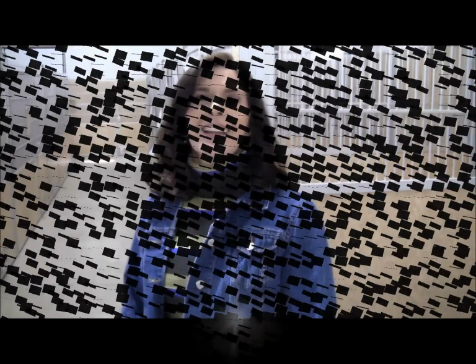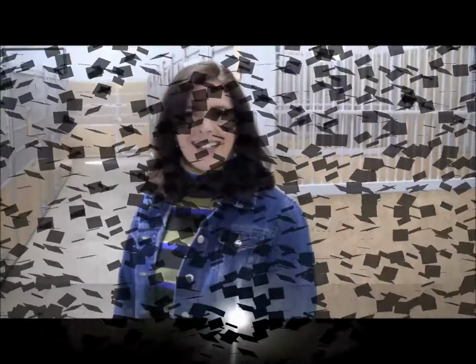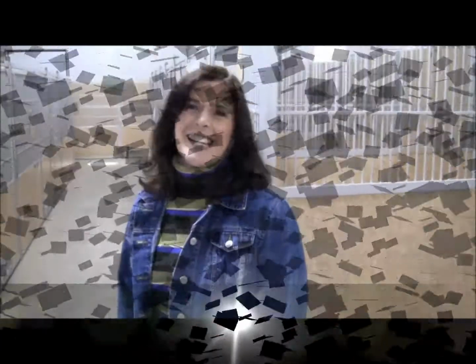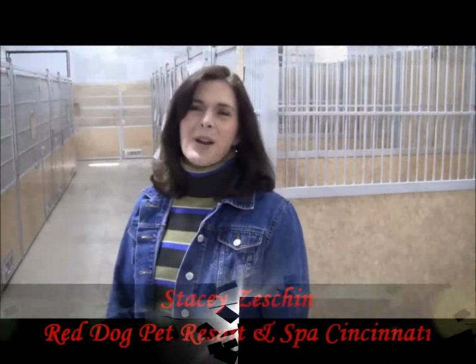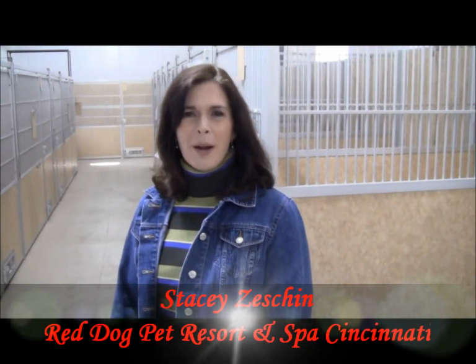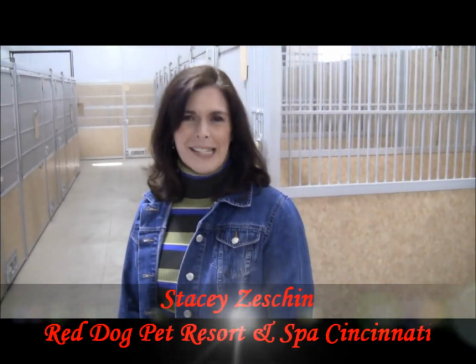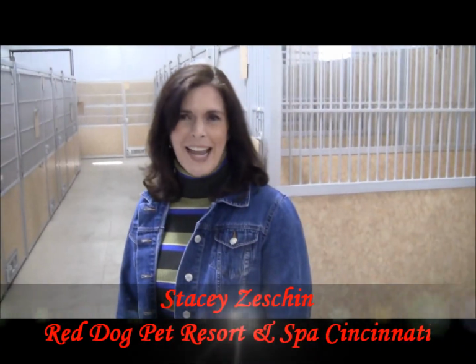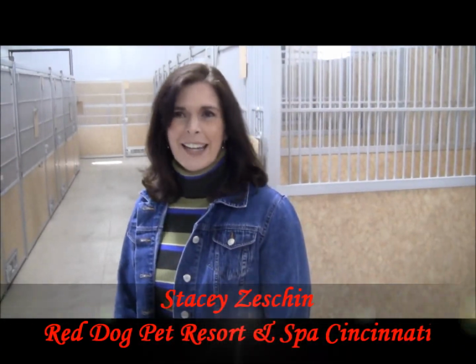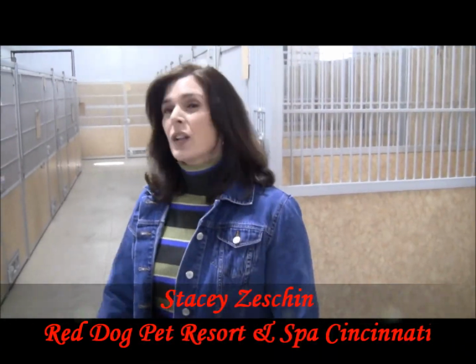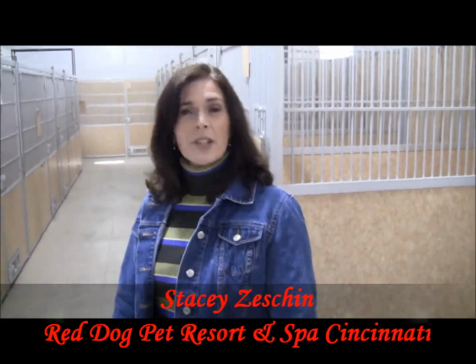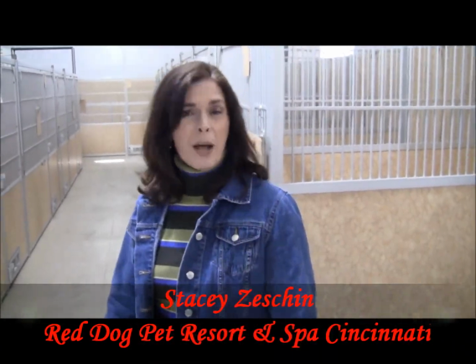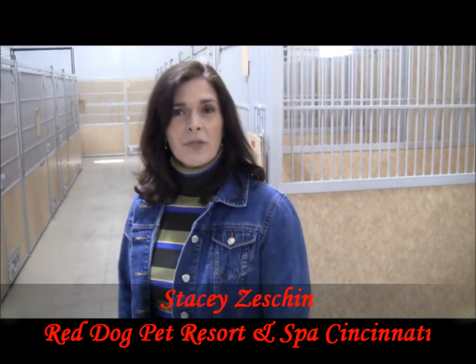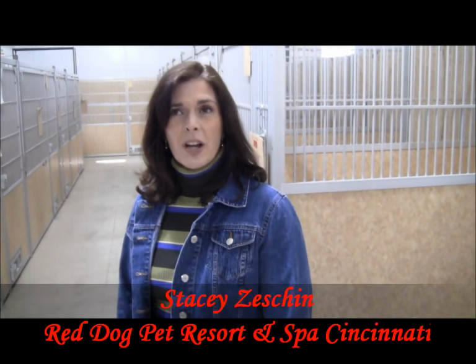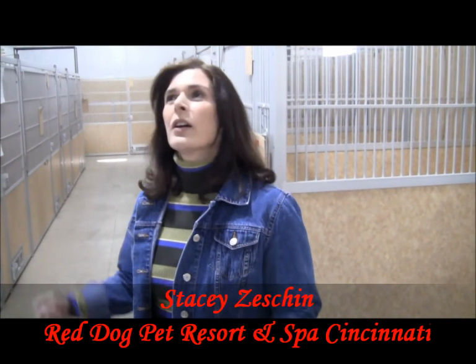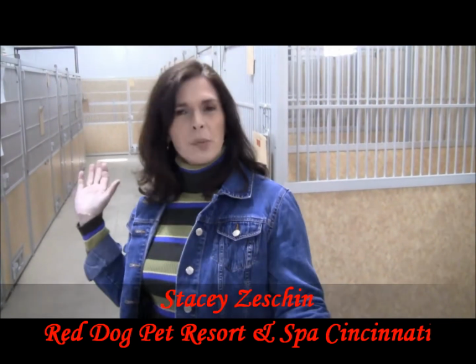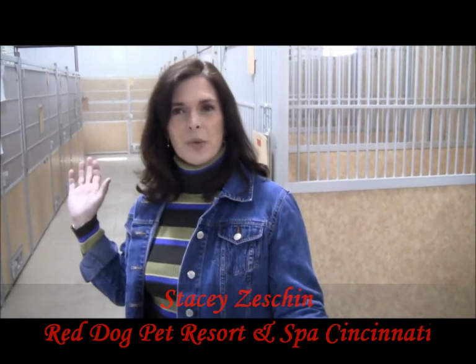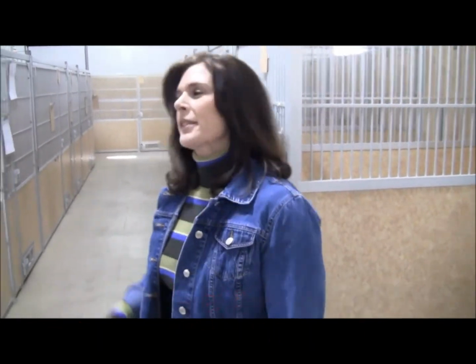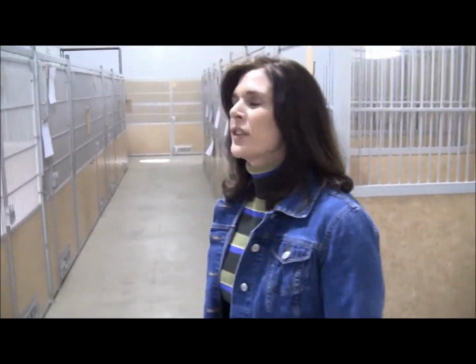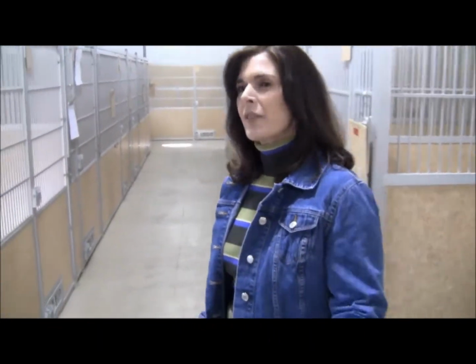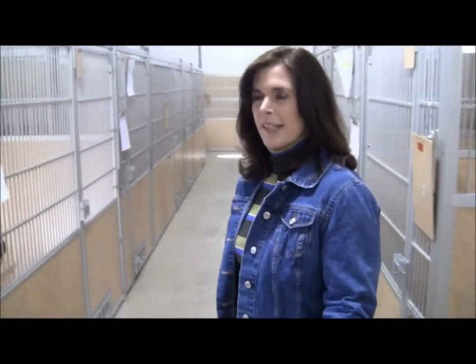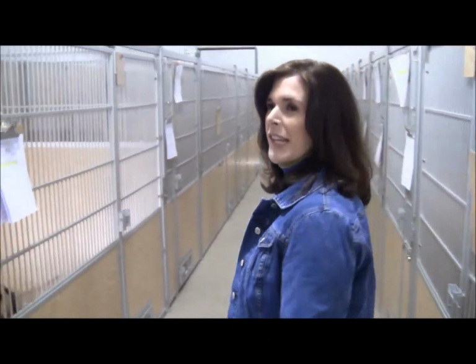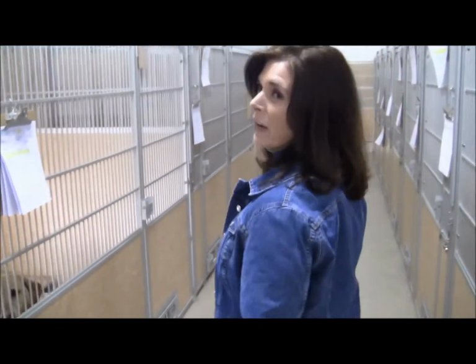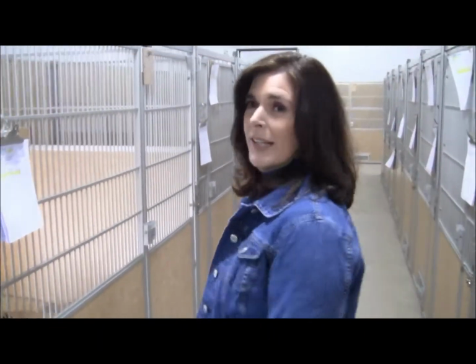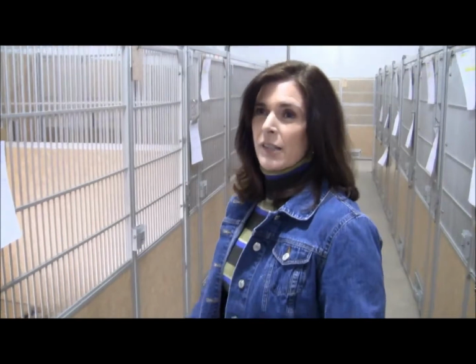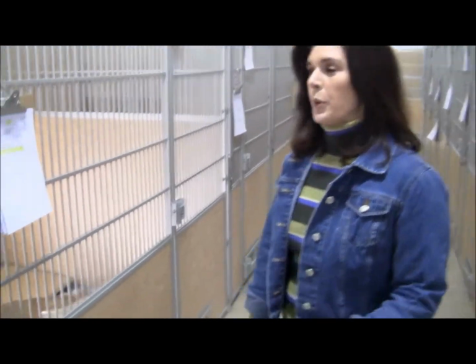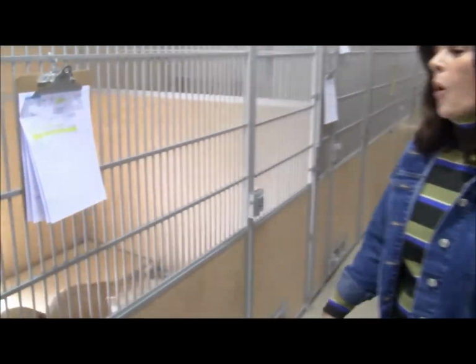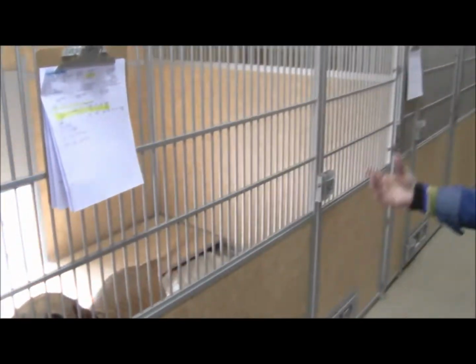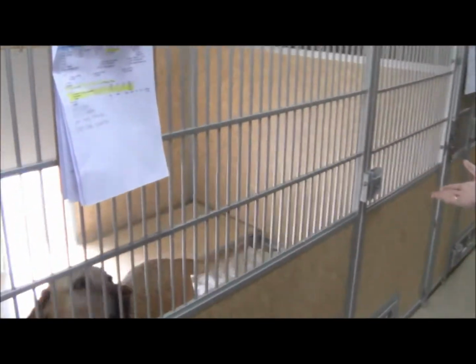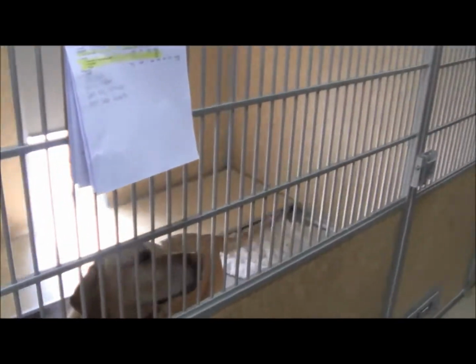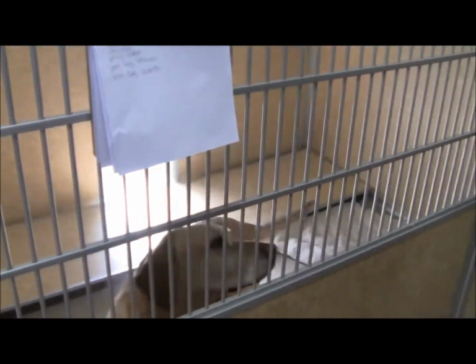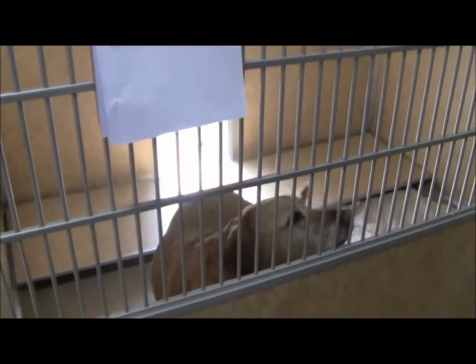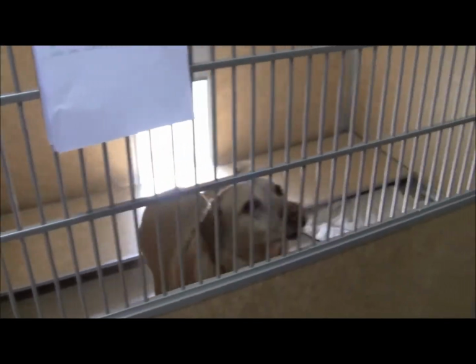Hi, this is Stacy from Red Dog Pet Resort in Cincinnati. Looking for a different accommodation for your dog? This is one of our dorms. The dogs have choices of staying in a 4x6 room or a 6x8. This one also includes a patio.